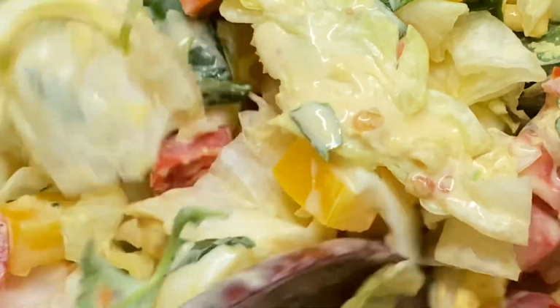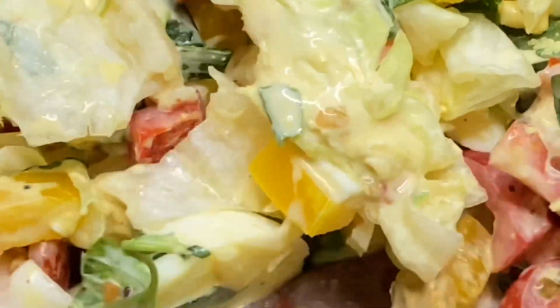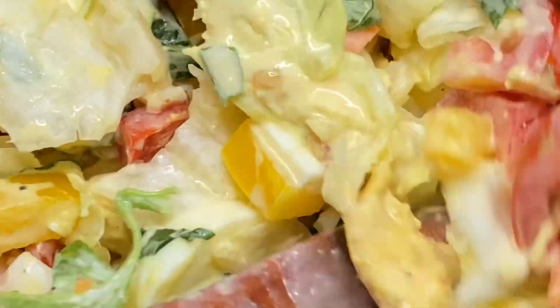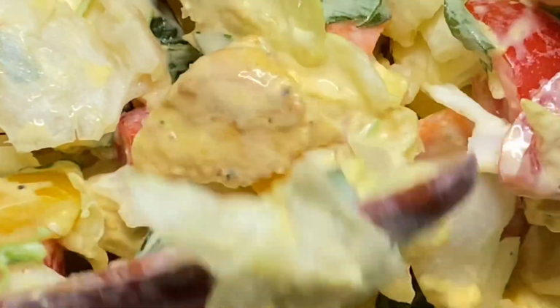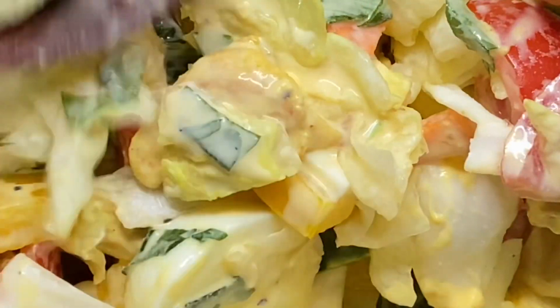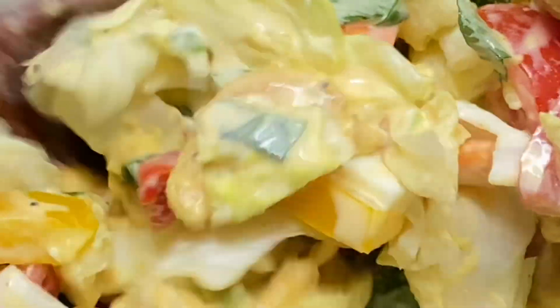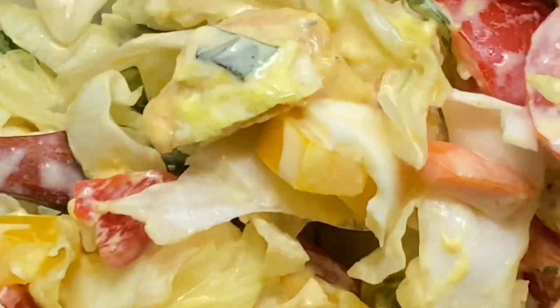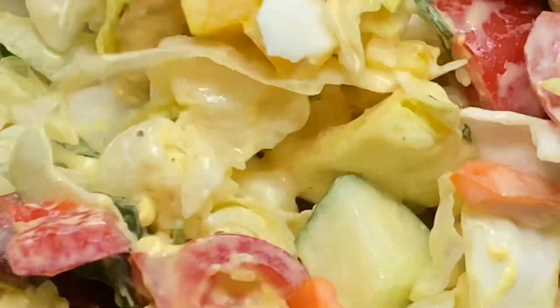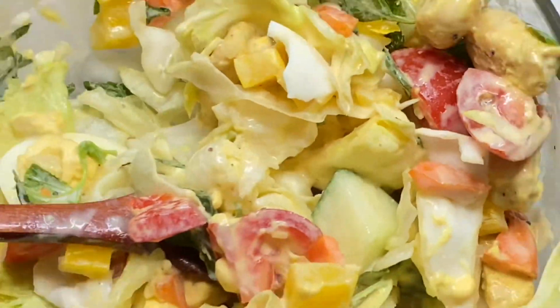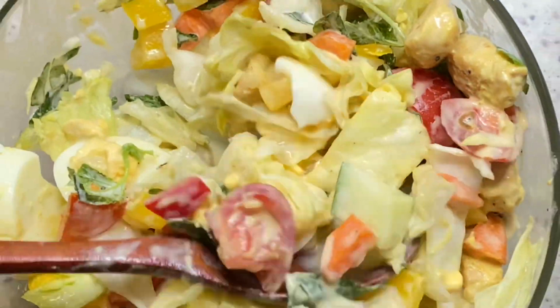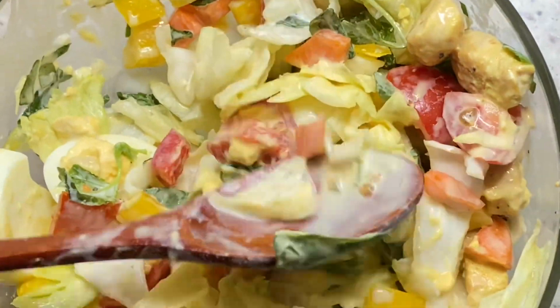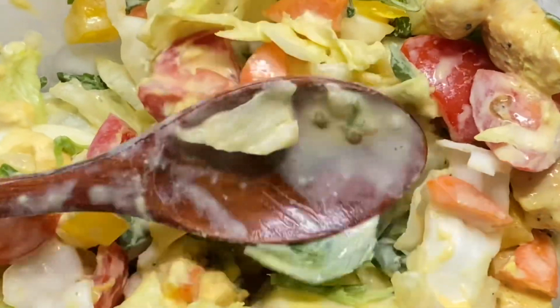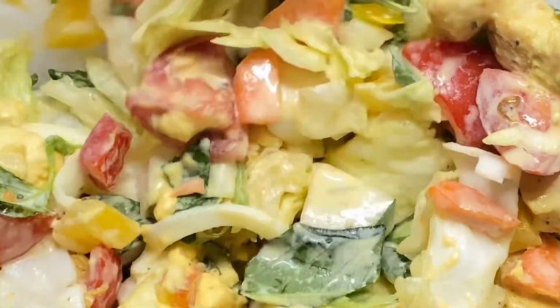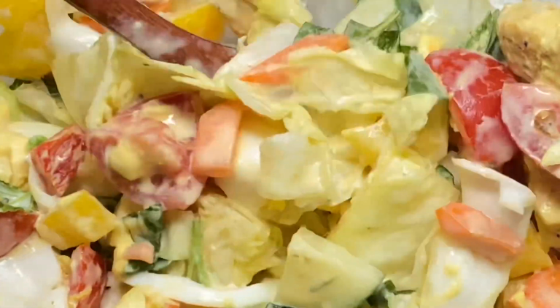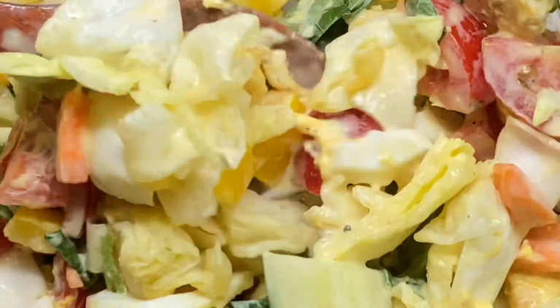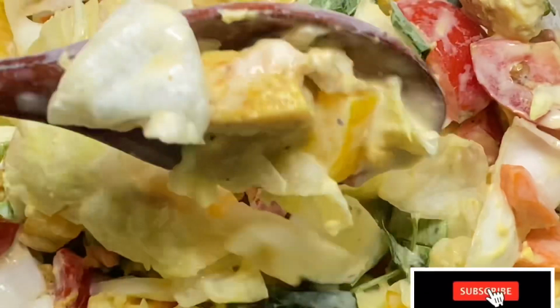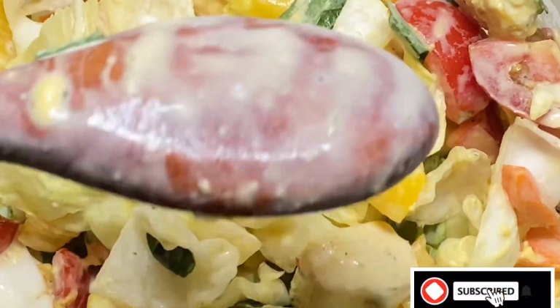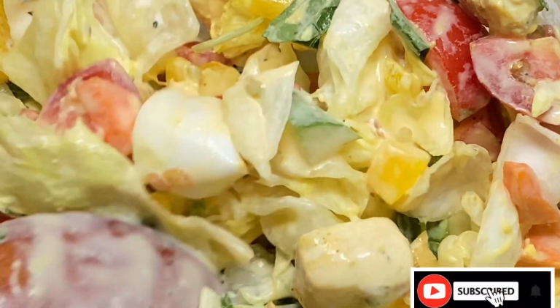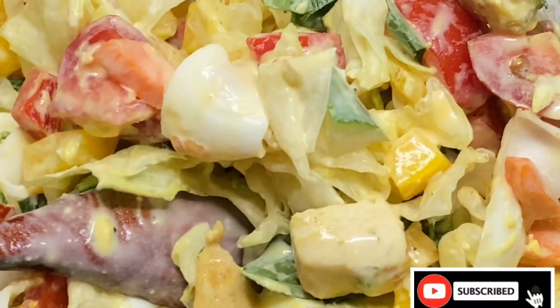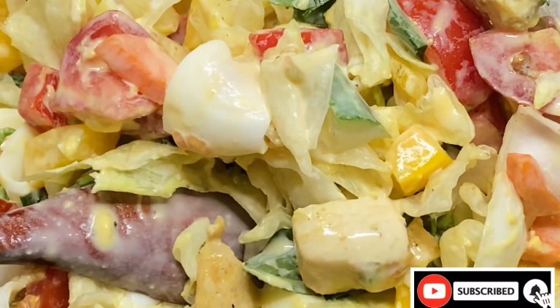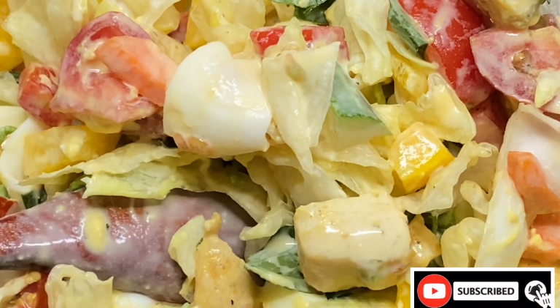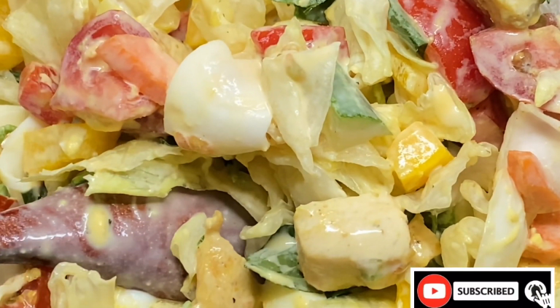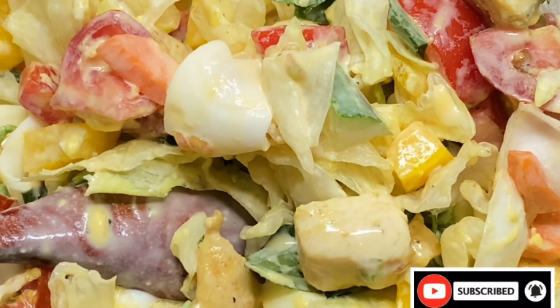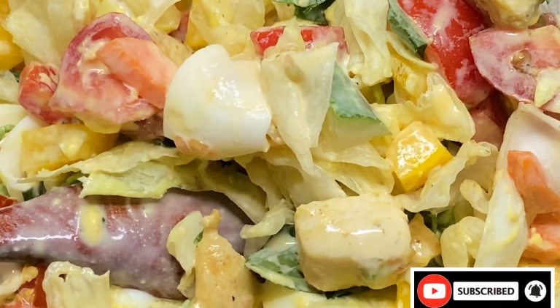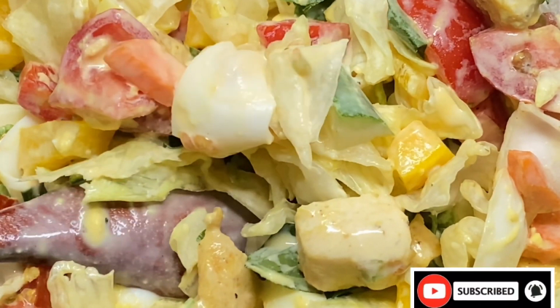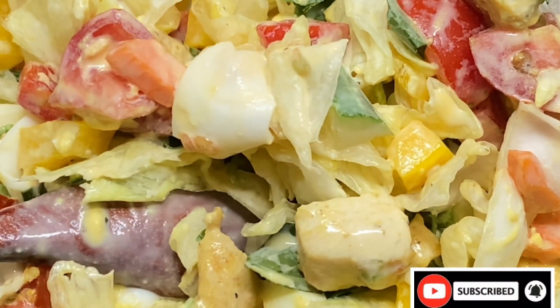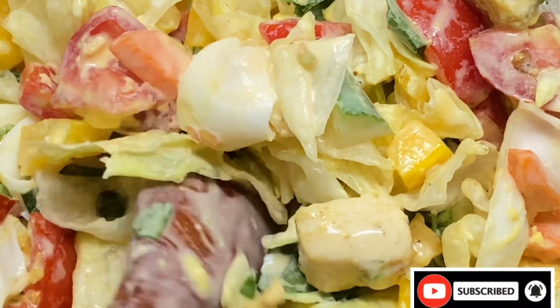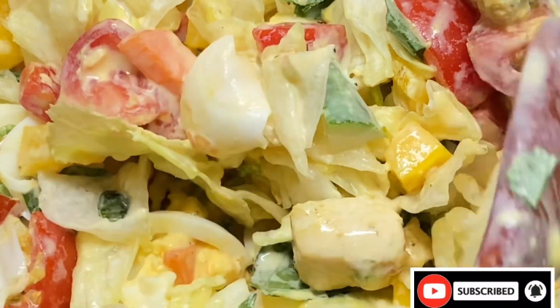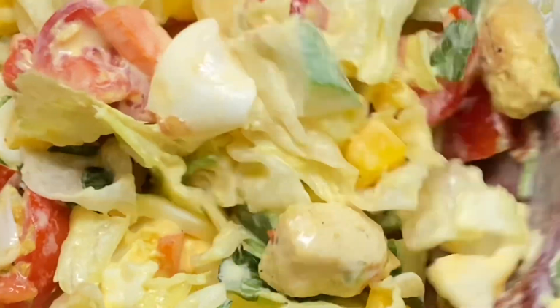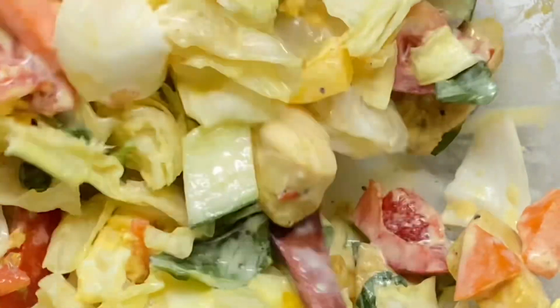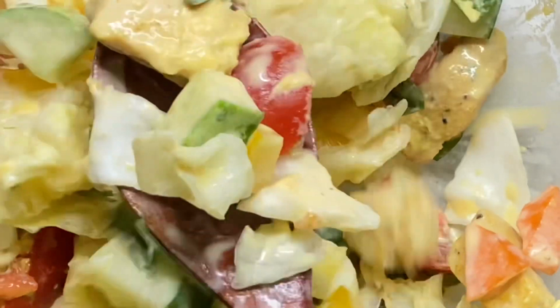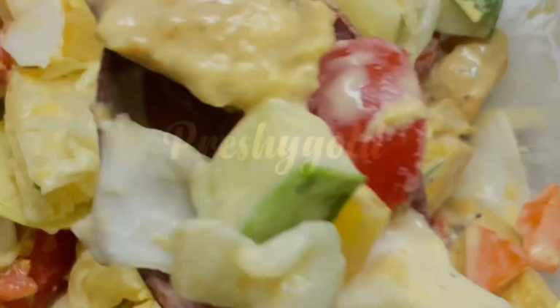So guys, please if you find this video interesting please like, subscribe, and share. Thank you, see you guys in my next video.